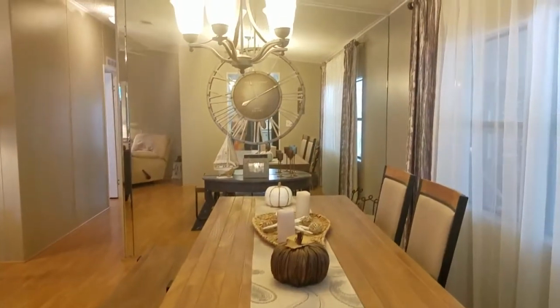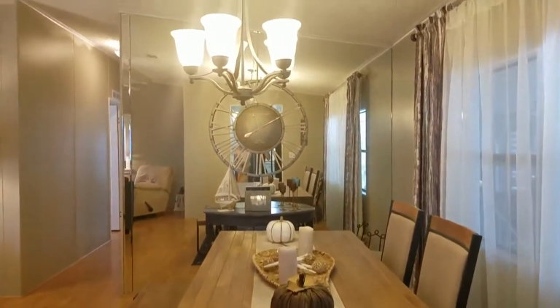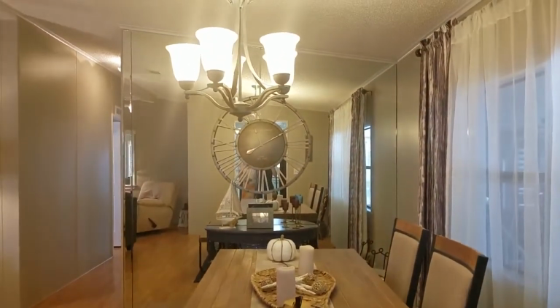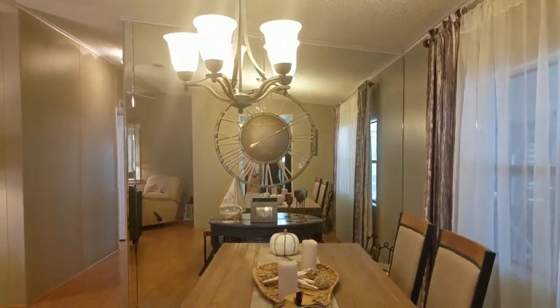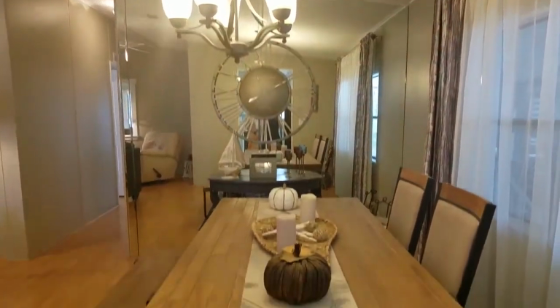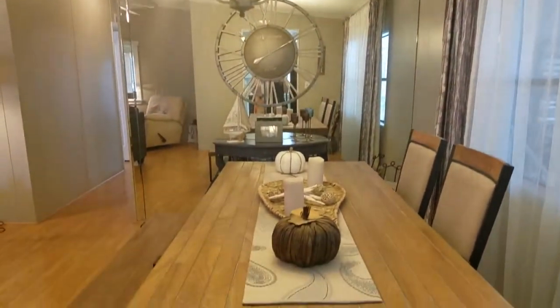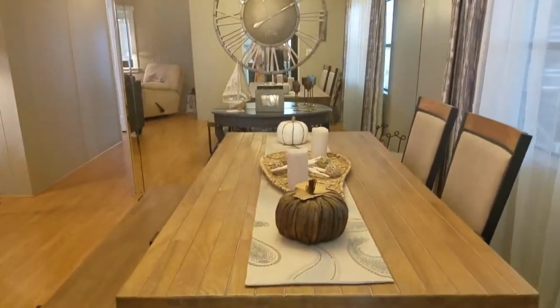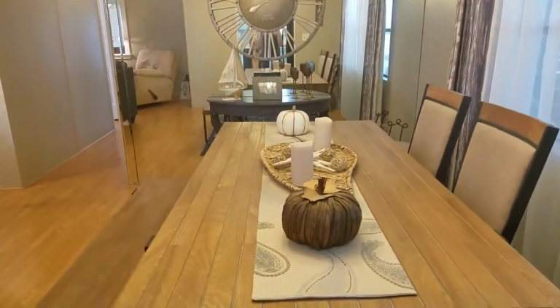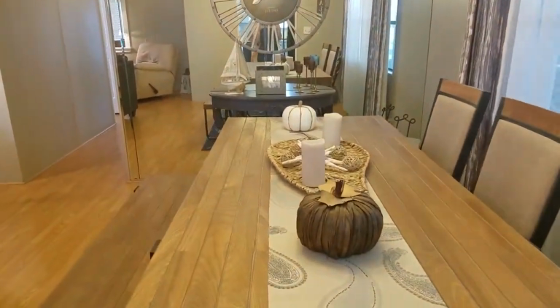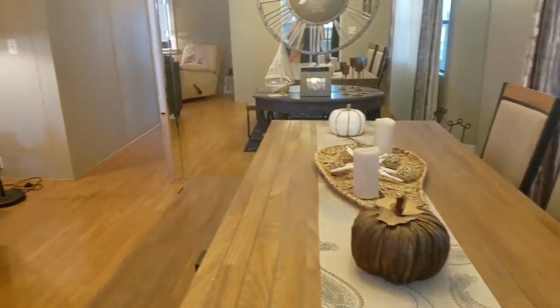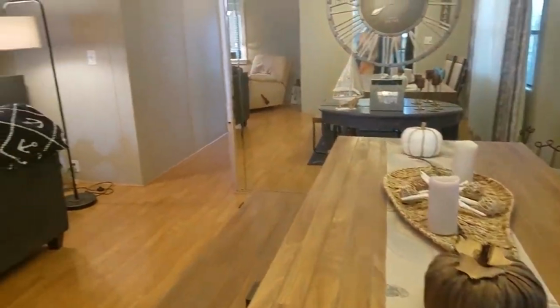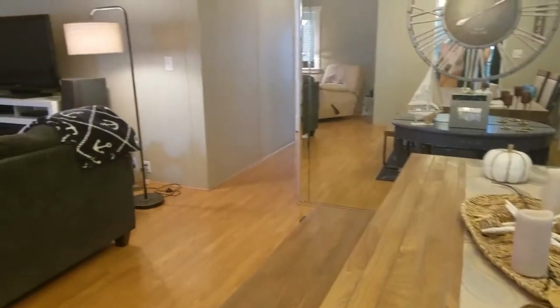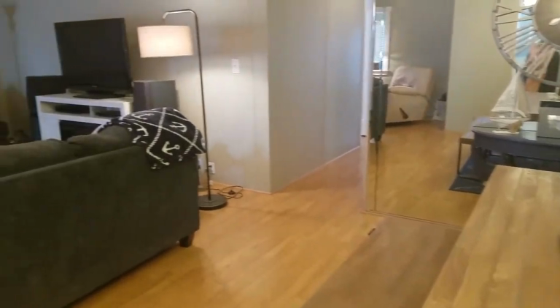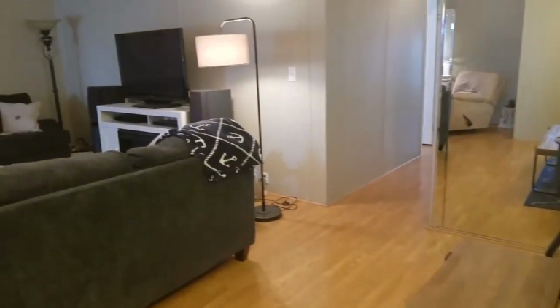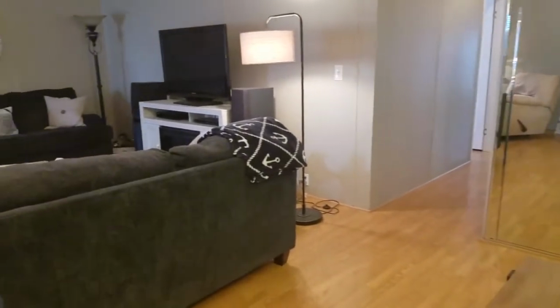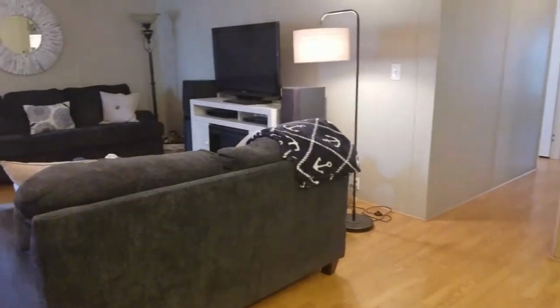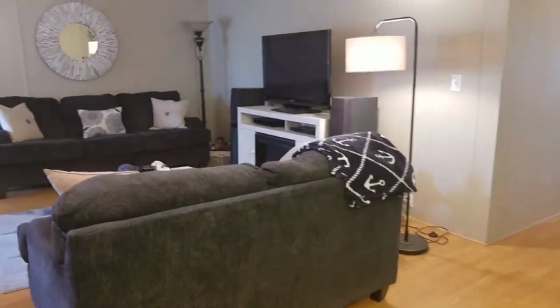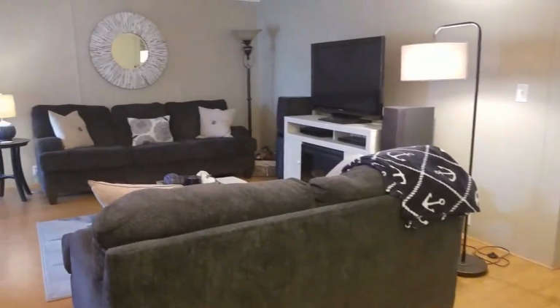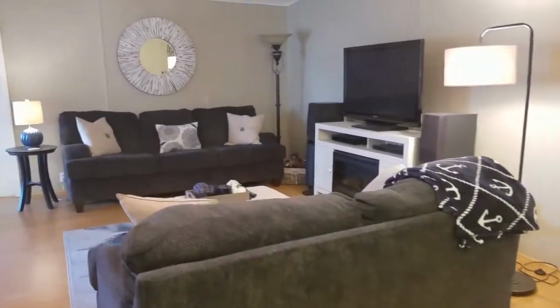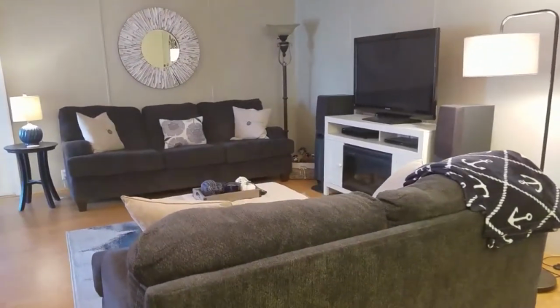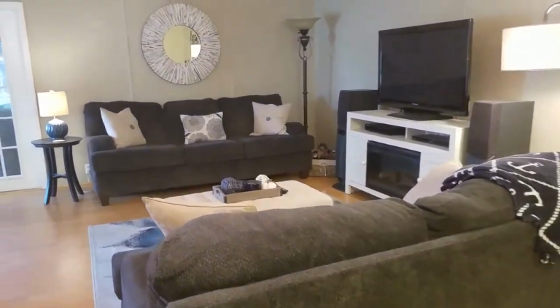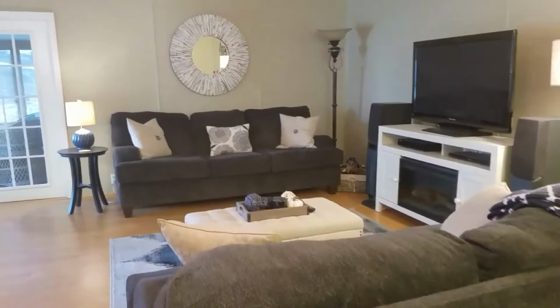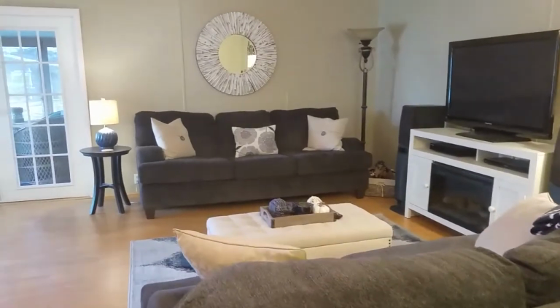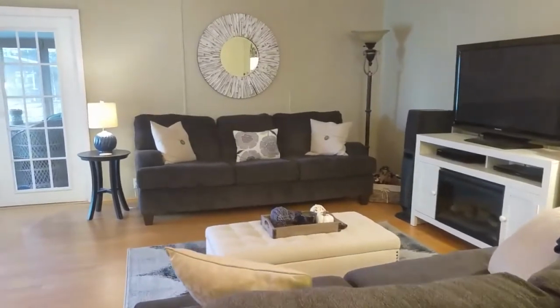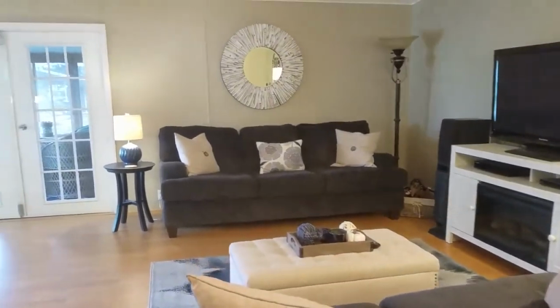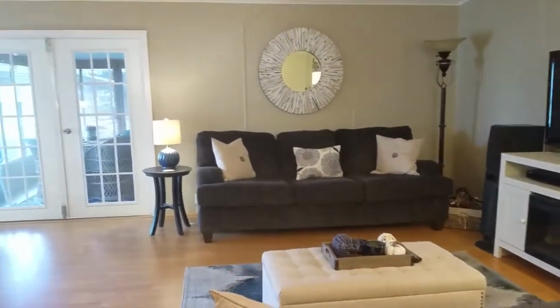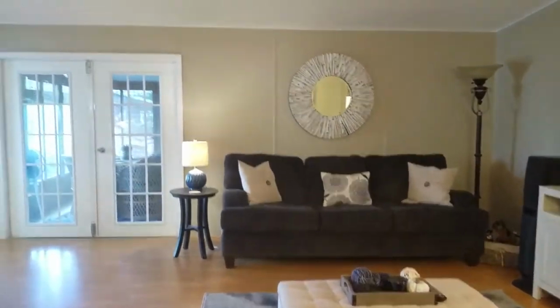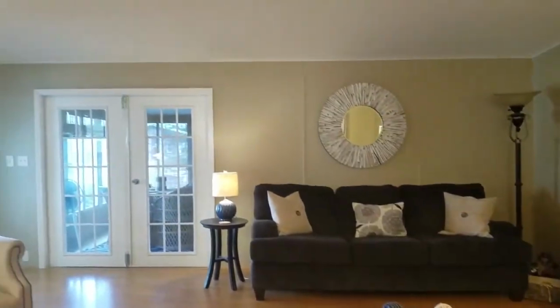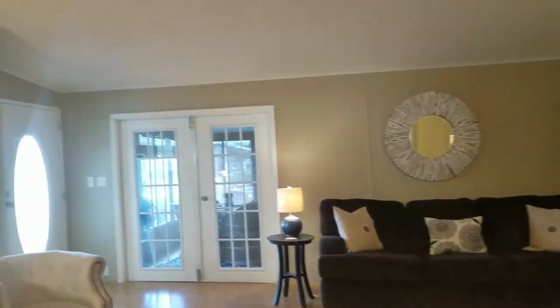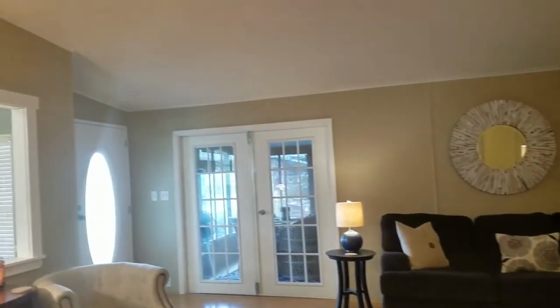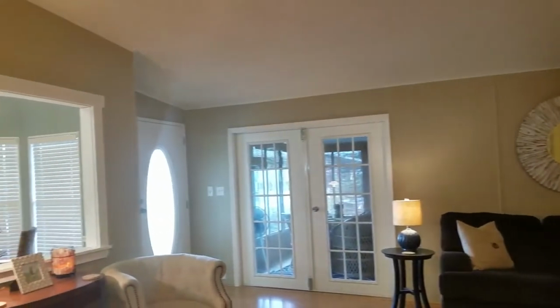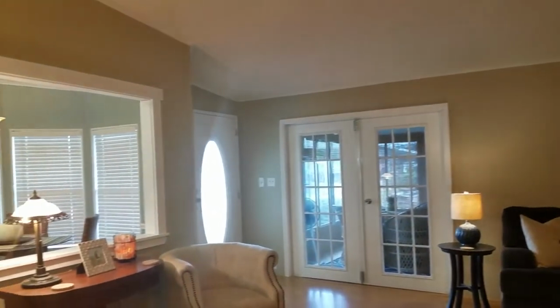This is the dining room. This table stays with this house along with most of the other furniture. This is a very open living room with cathedral ceilings and nice solid floors.